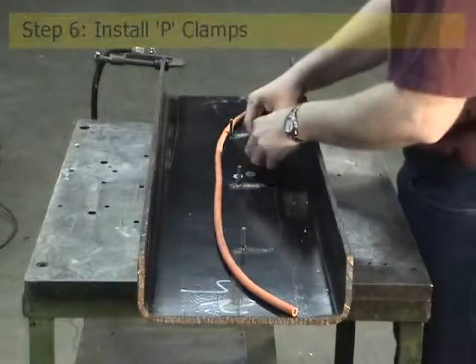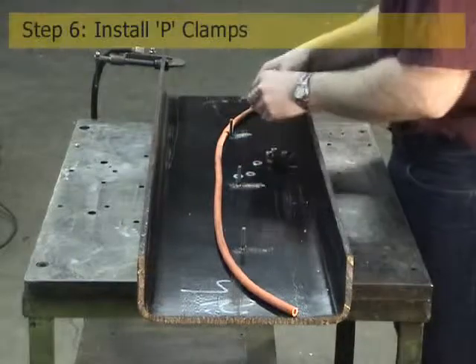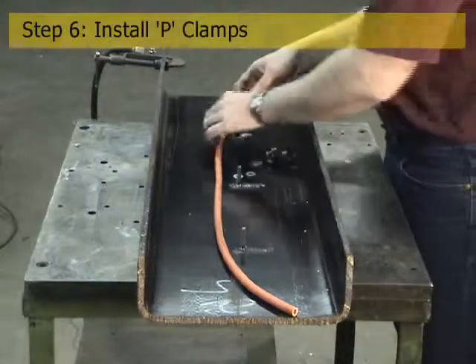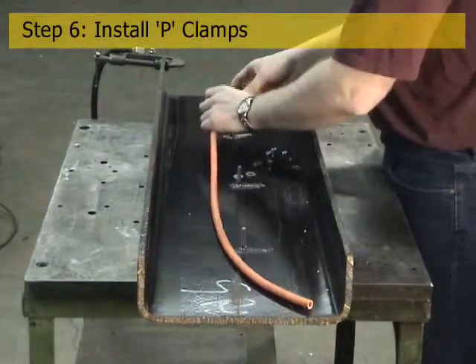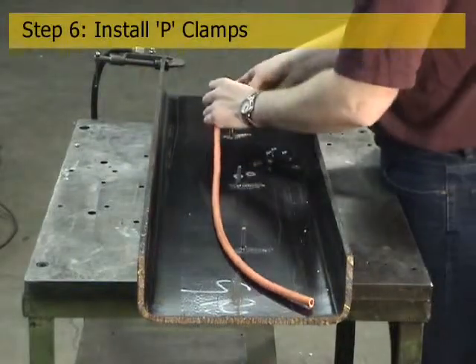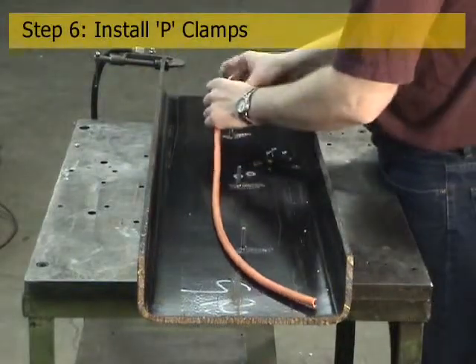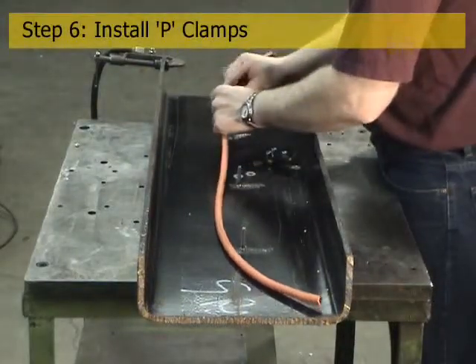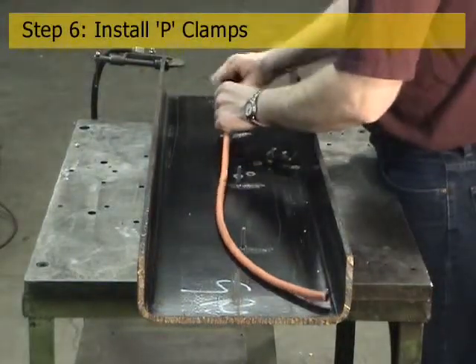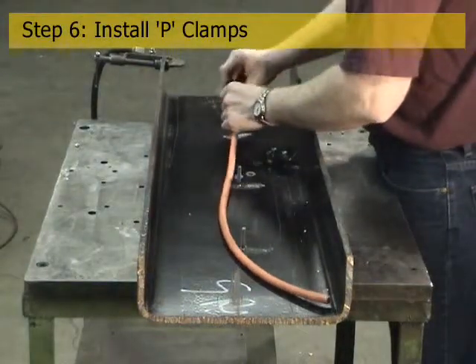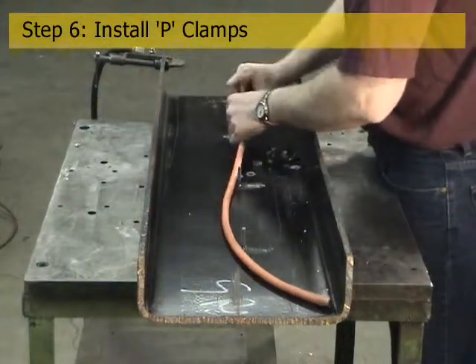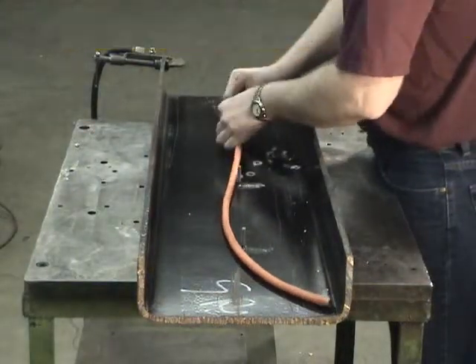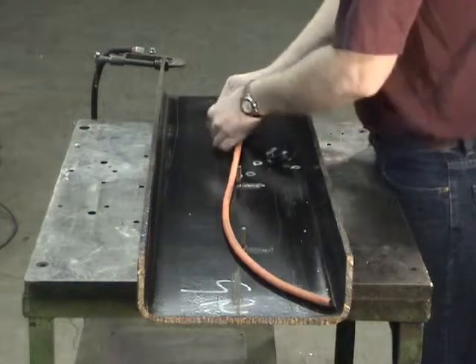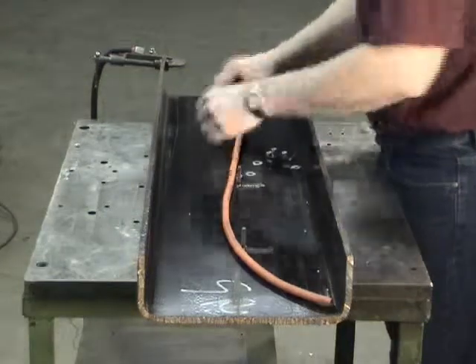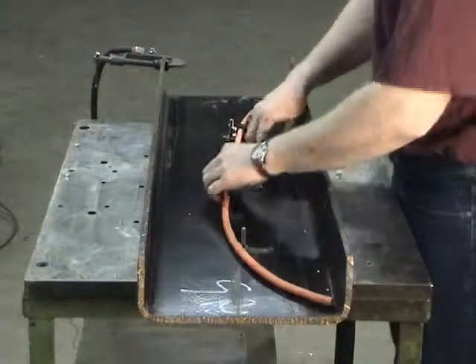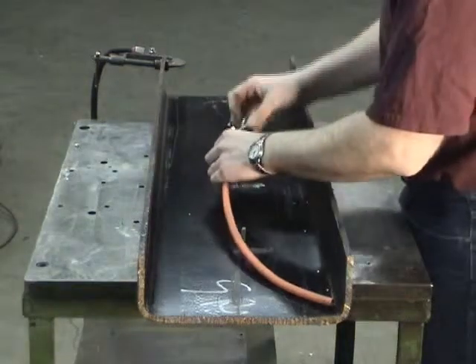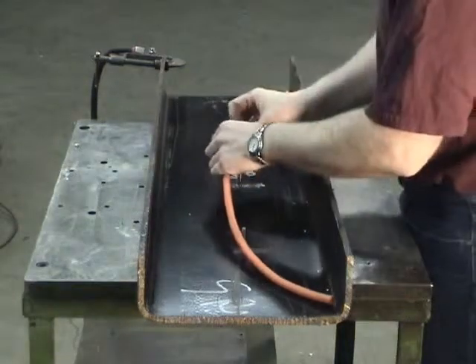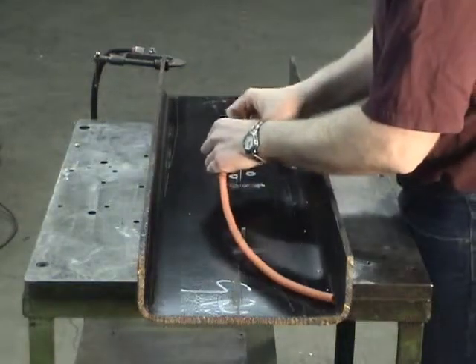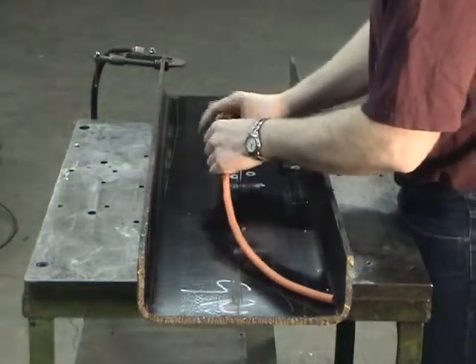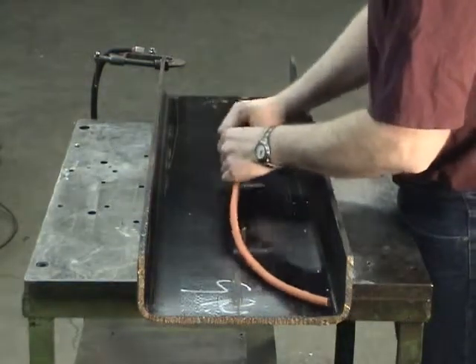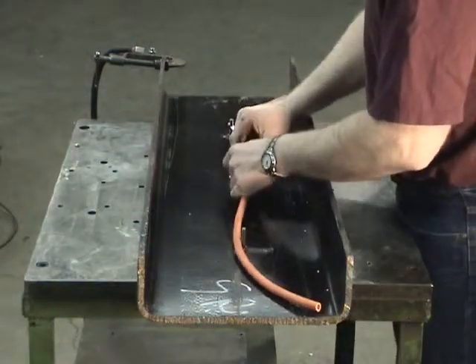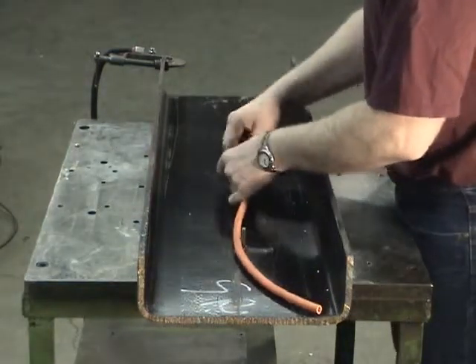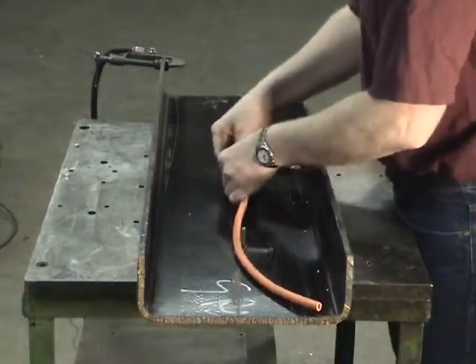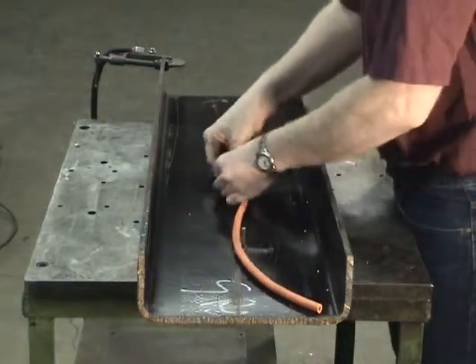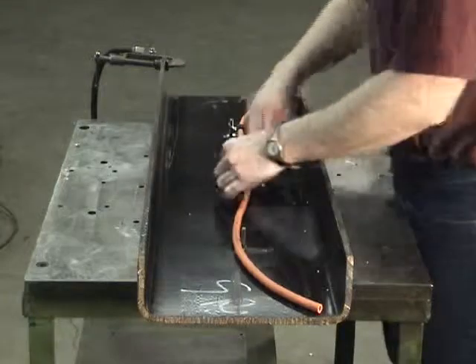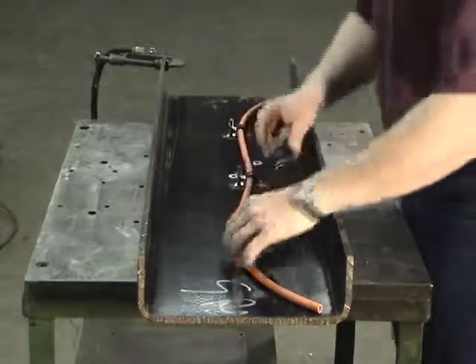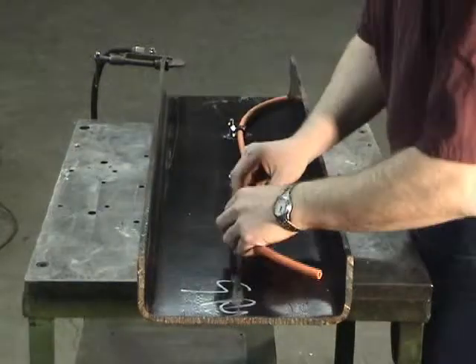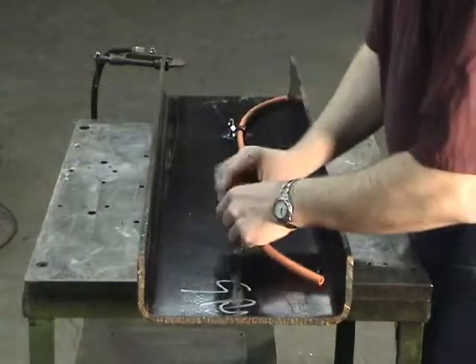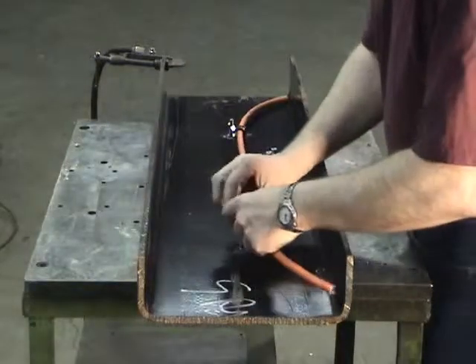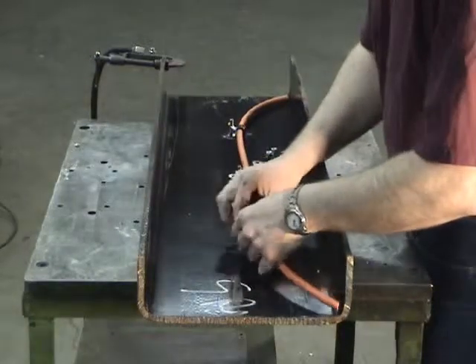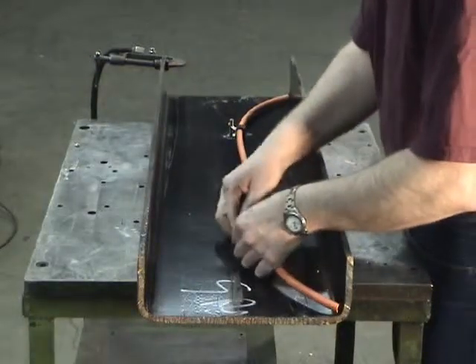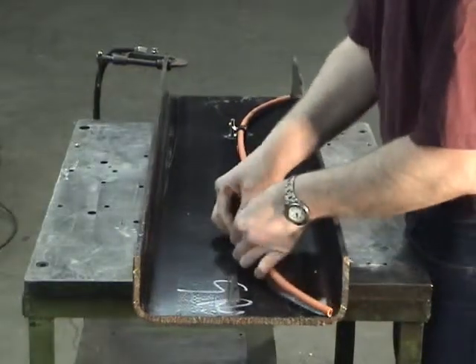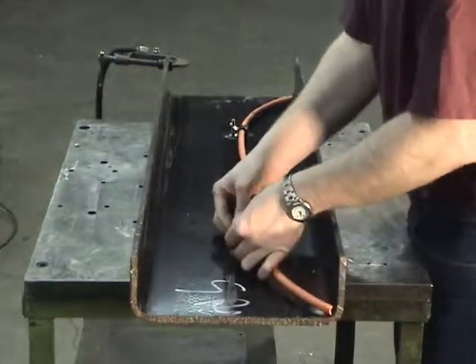Next, the correct size P-clamp for the cable bundle is selected and installed around the bundle. In some situations, there may be 10 to 20 P-clamp sizes for different bundle sizes. If the wrong P-clamp is chosen, it must be removed and replaced with the correct size.